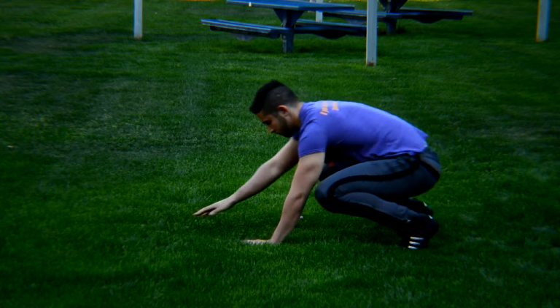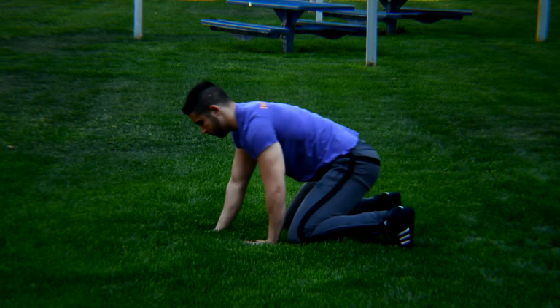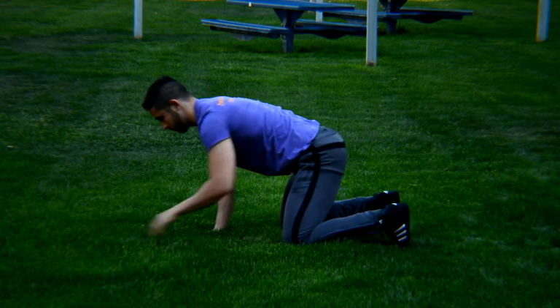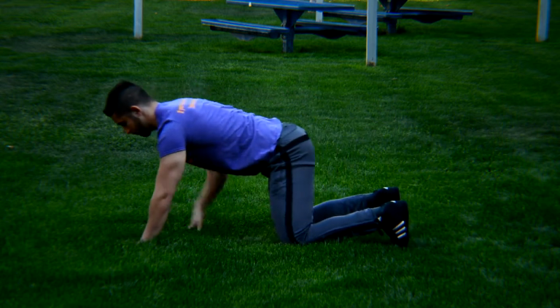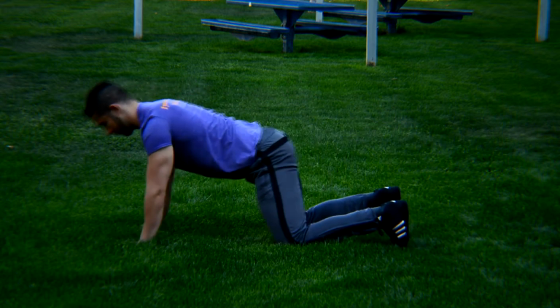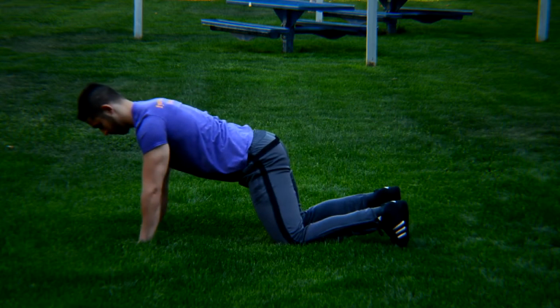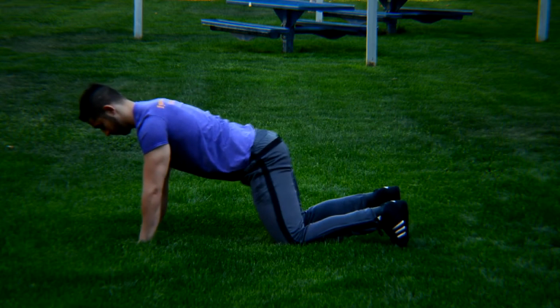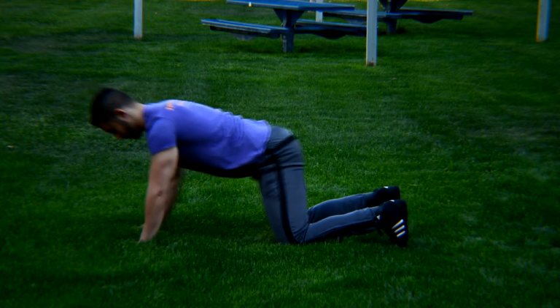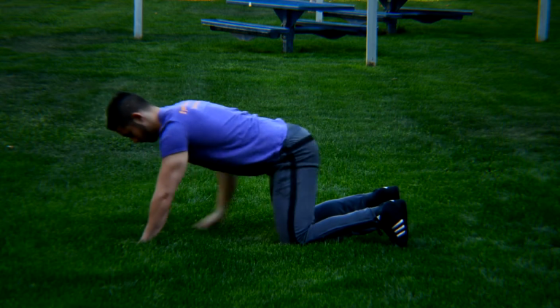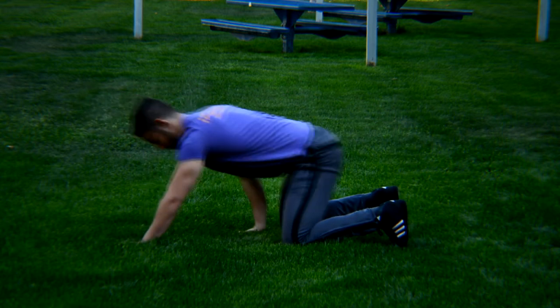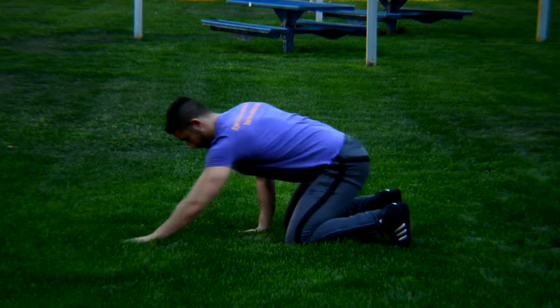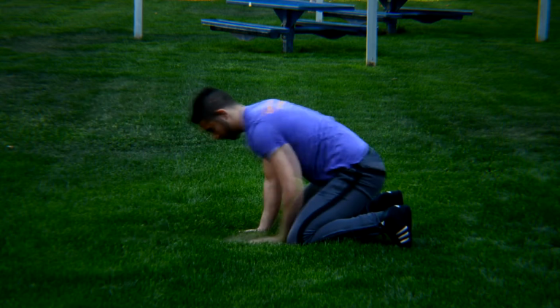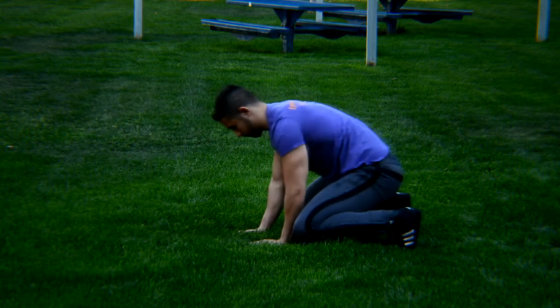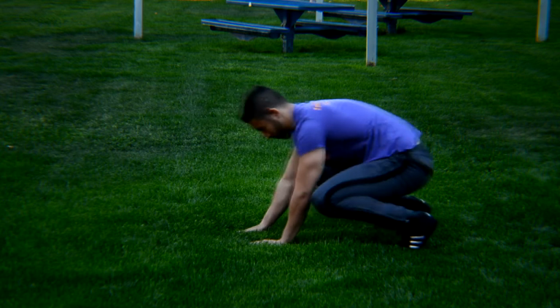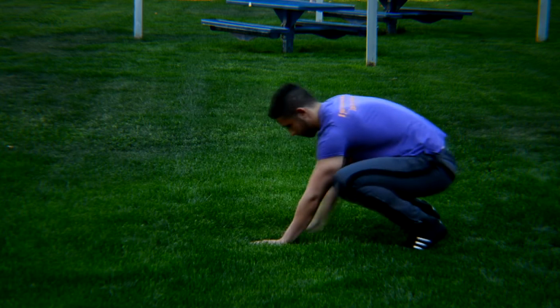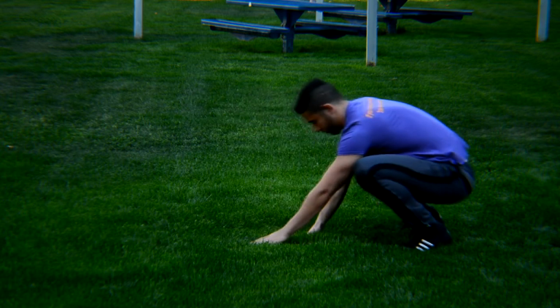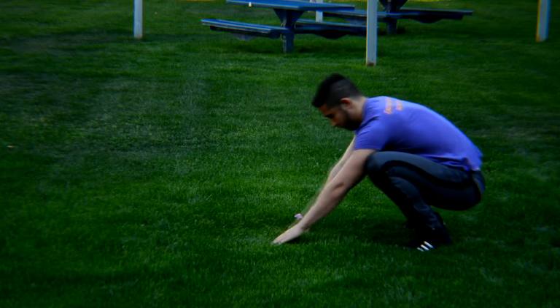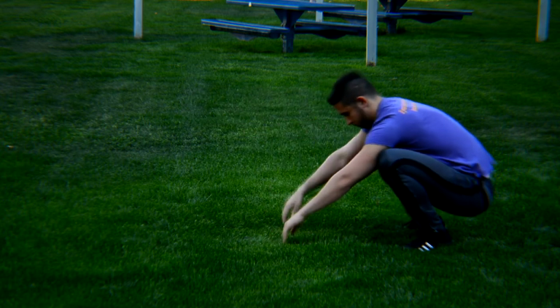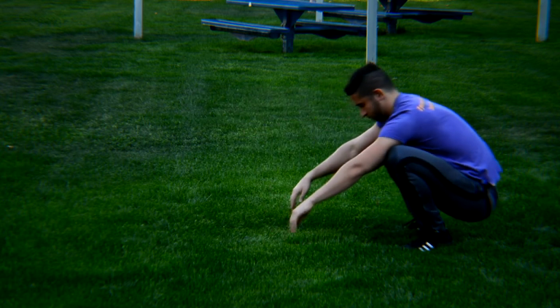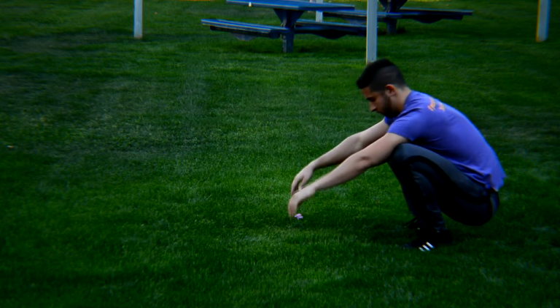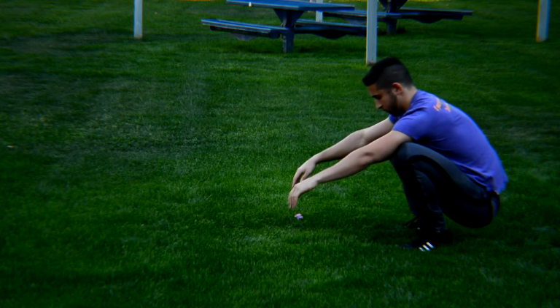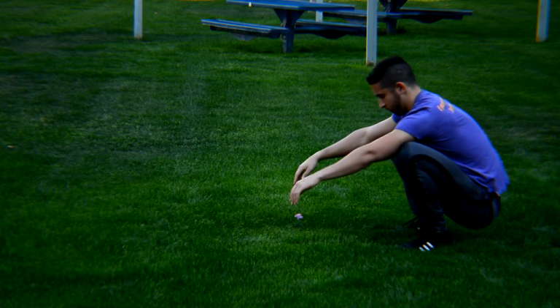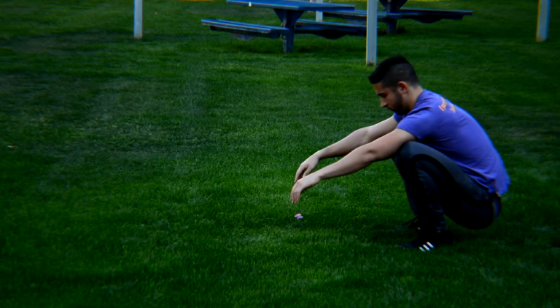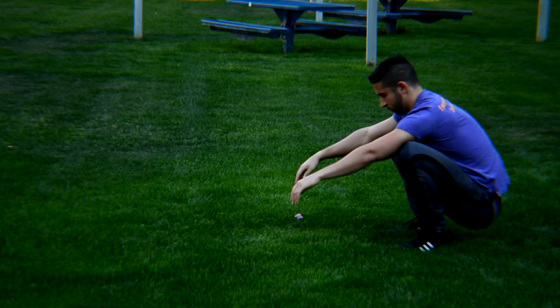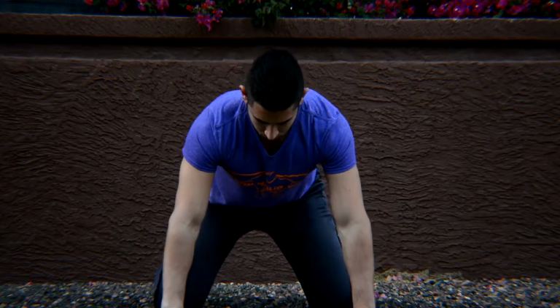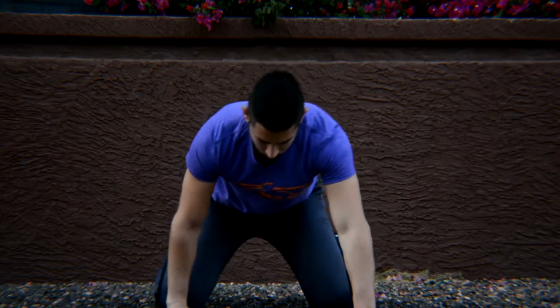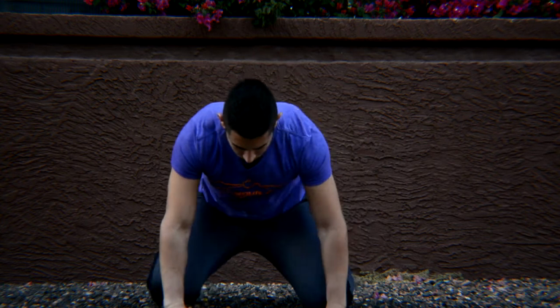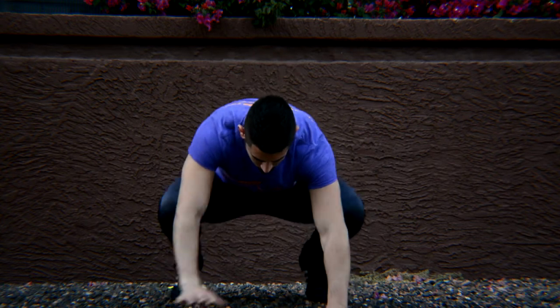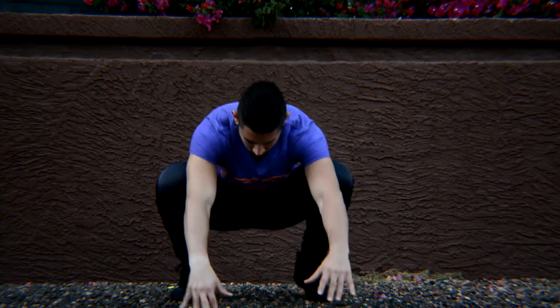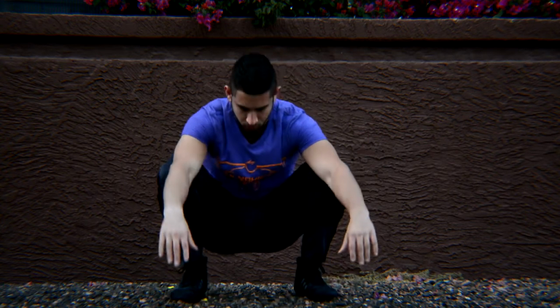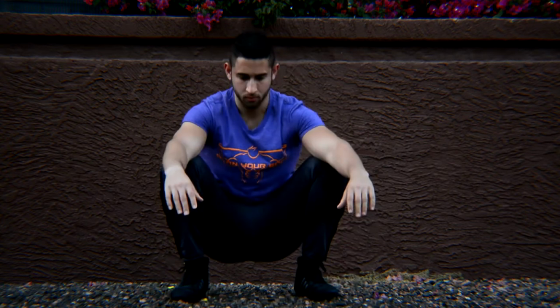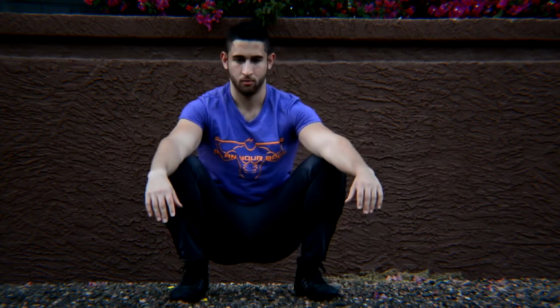Keep in mind that as with all general movement warm-ups, the goal is to get your joints in as many possible positions and combinations of these positions as possible. Therefore, don't be narrow-minded and use your creativity.